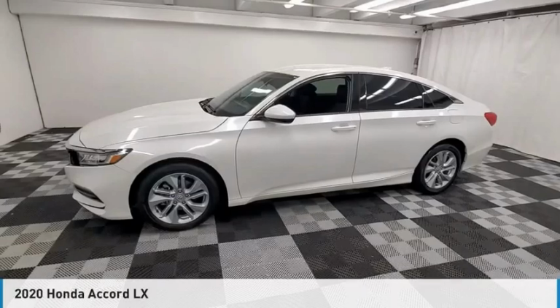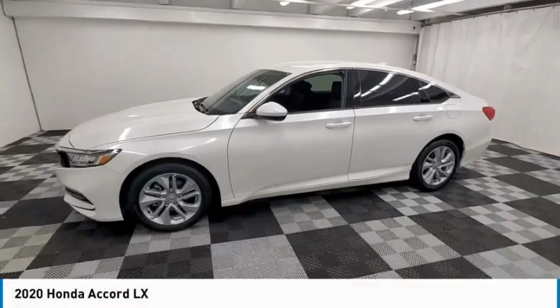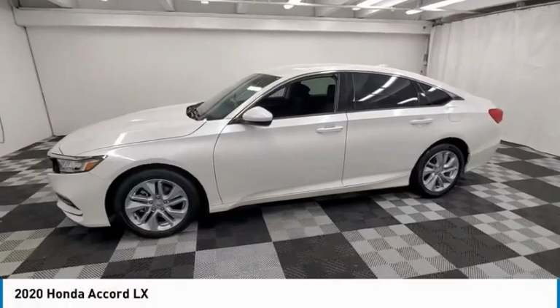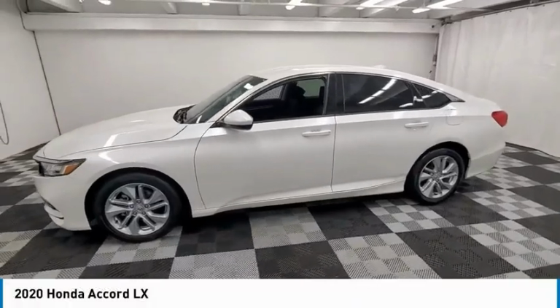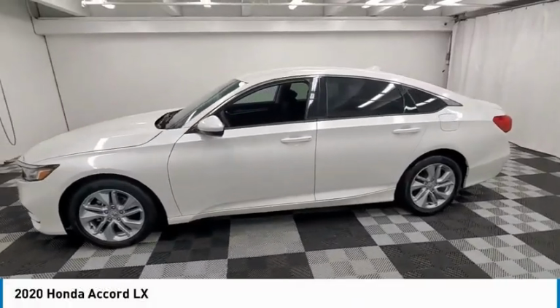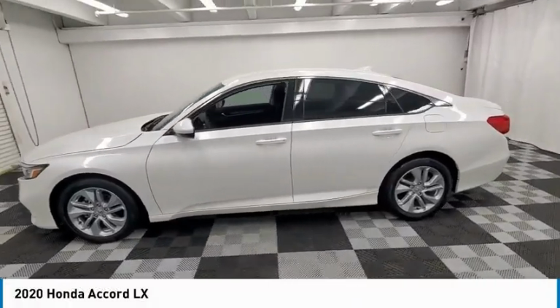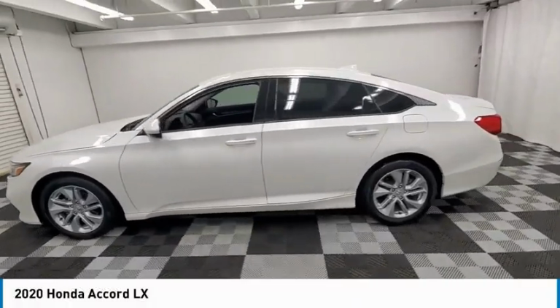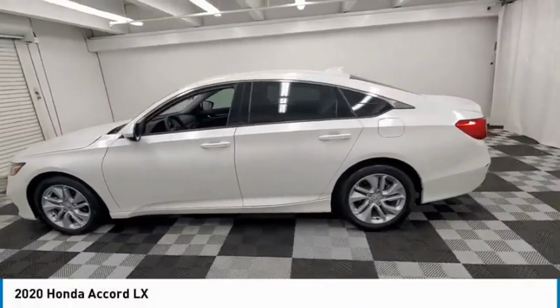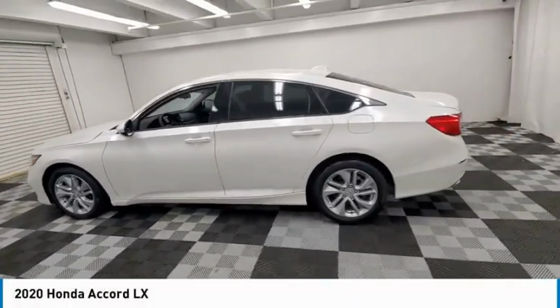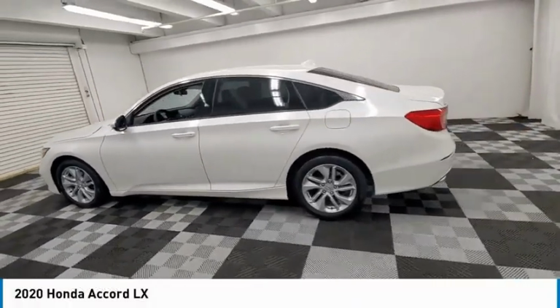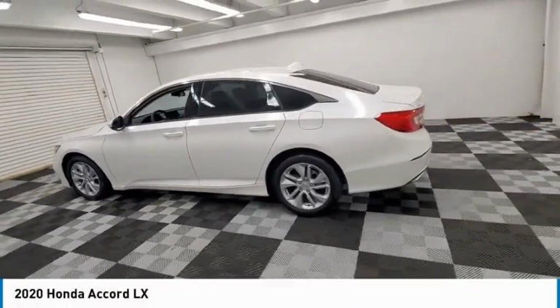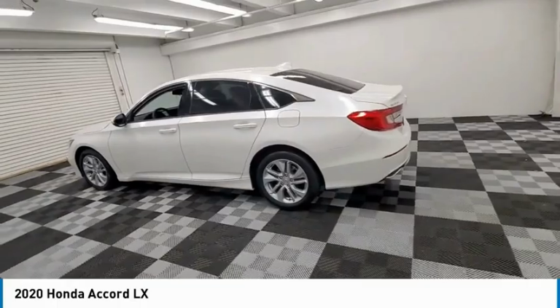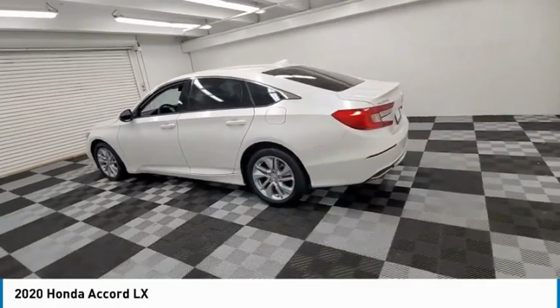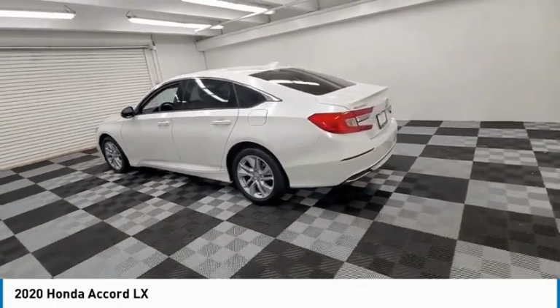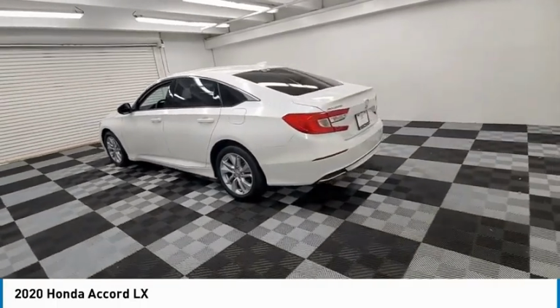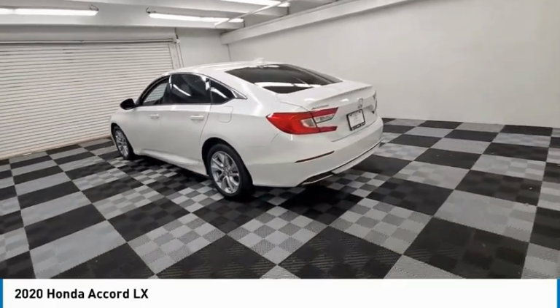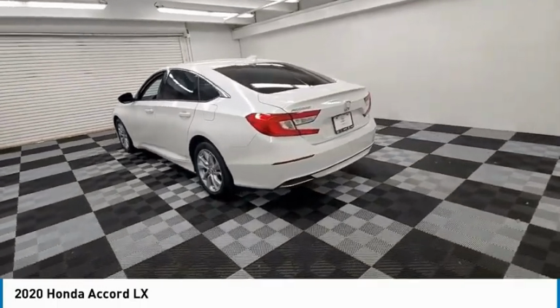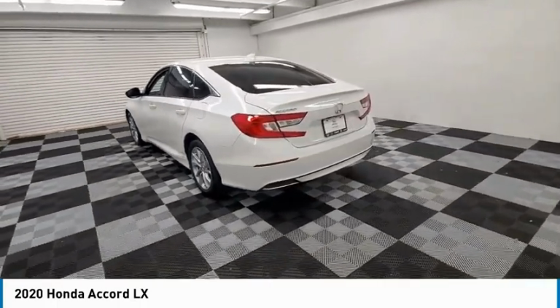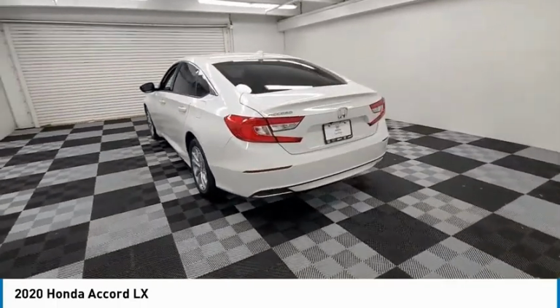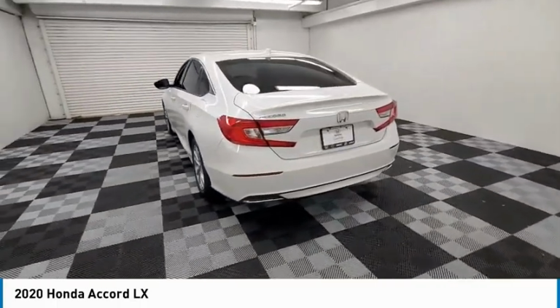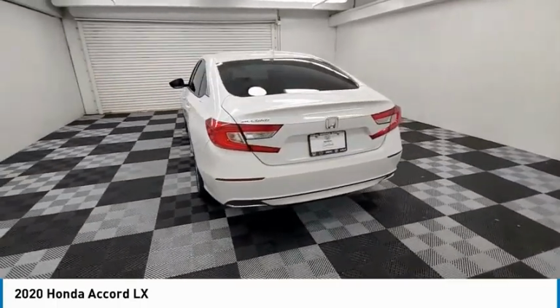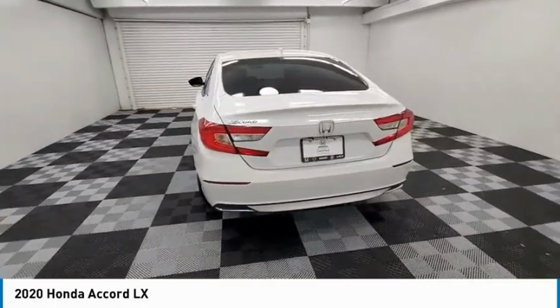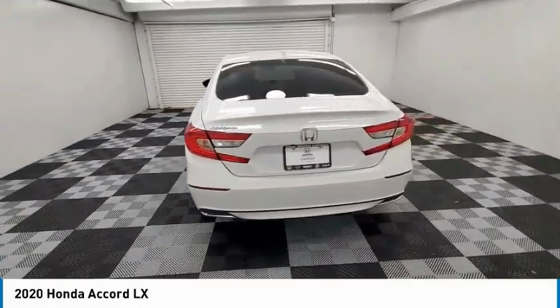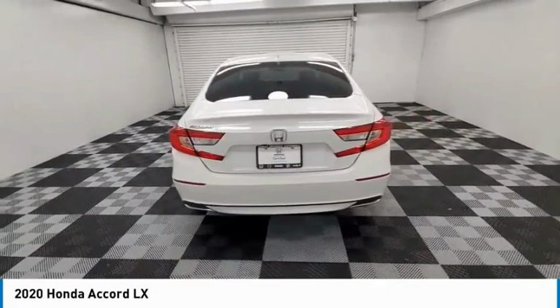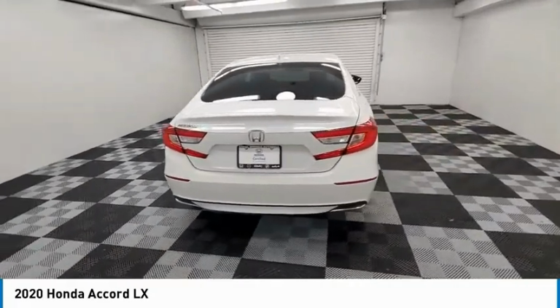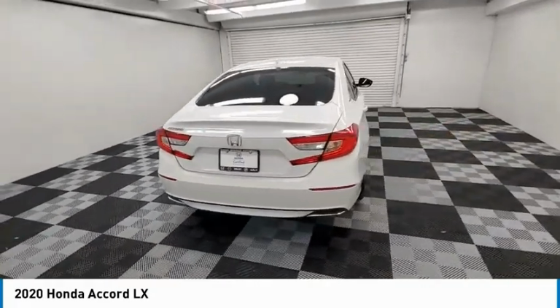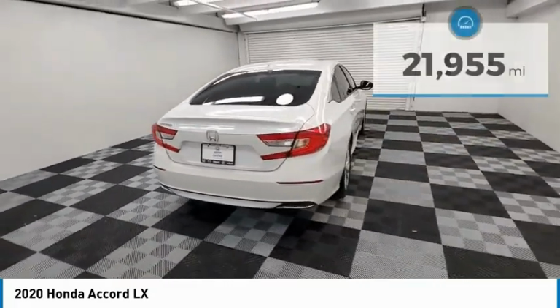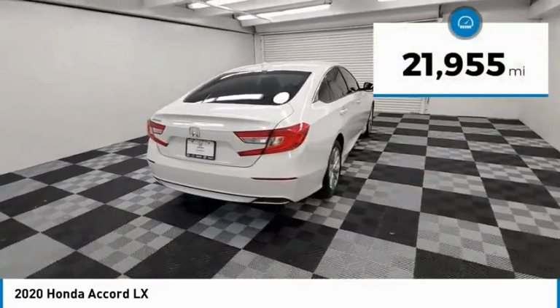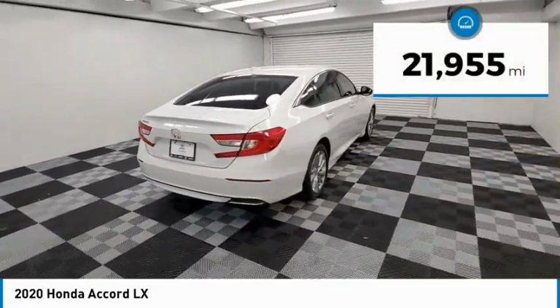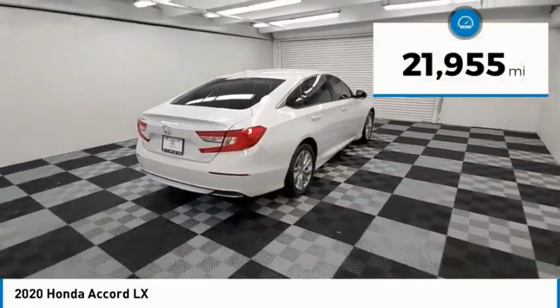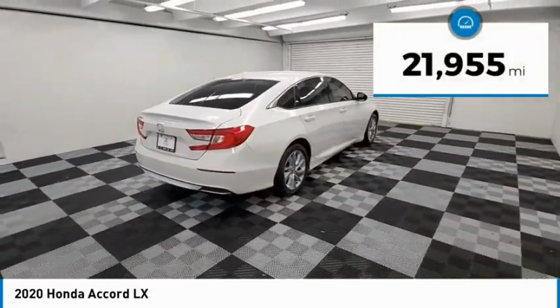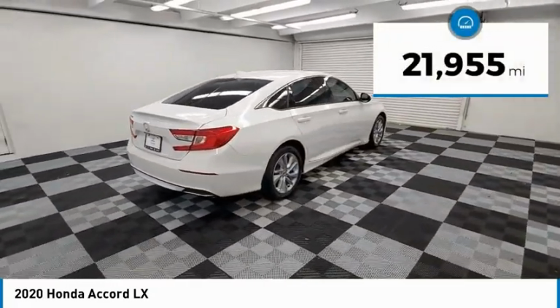We are pleased to show you the 2020 Accord. Ingeniously simple, yet overflowing with luxury and technological creativity. All that and more in the Accord. This vehicle has less than 25,000 miles.